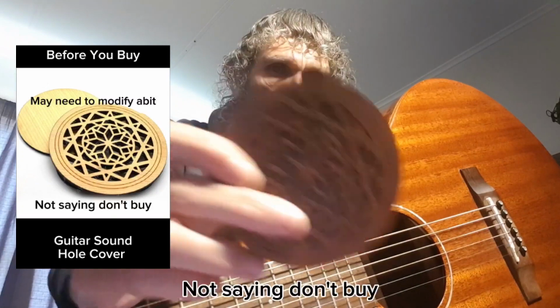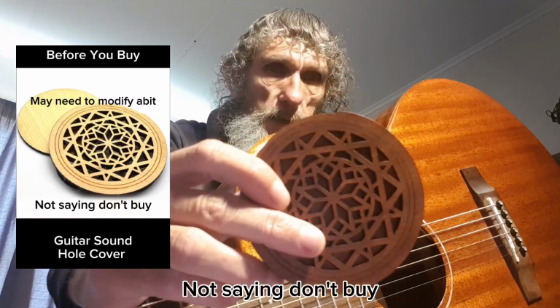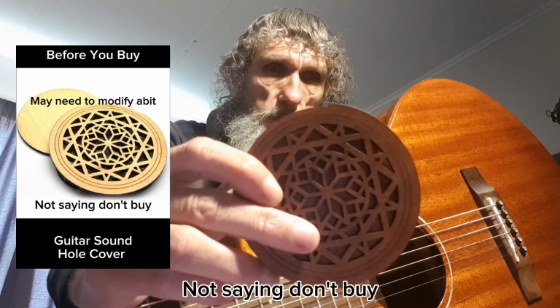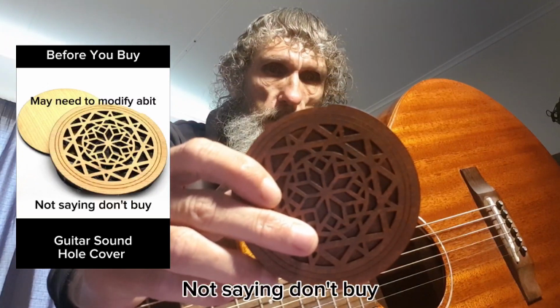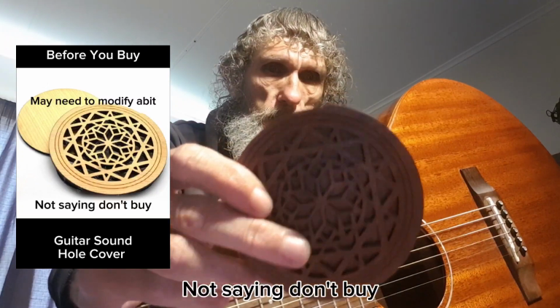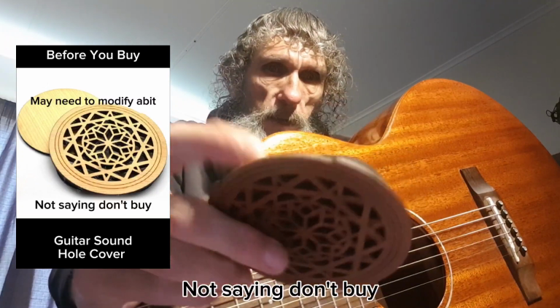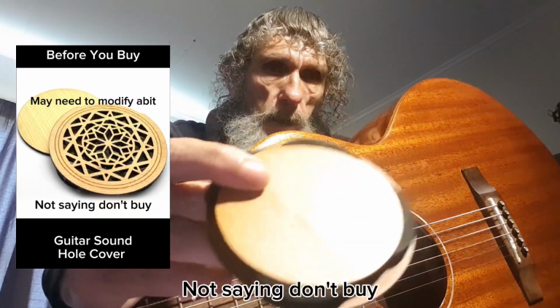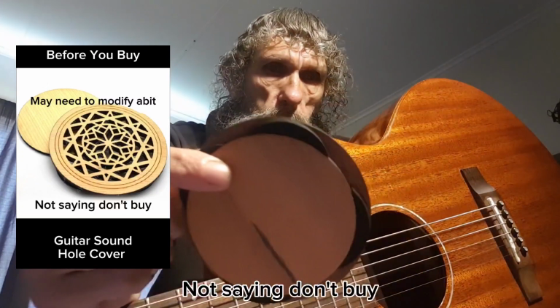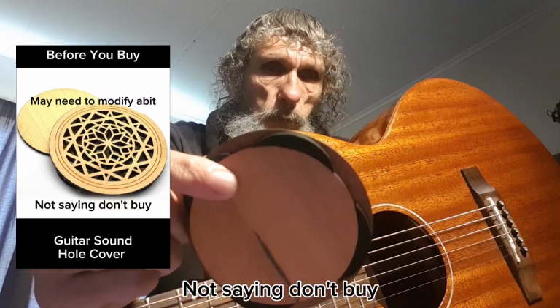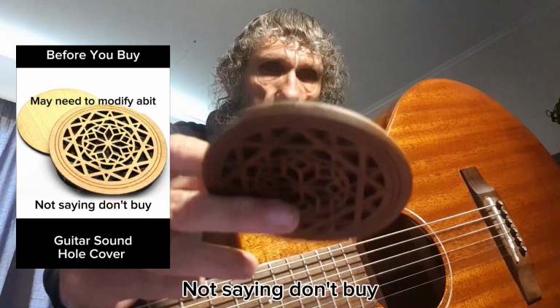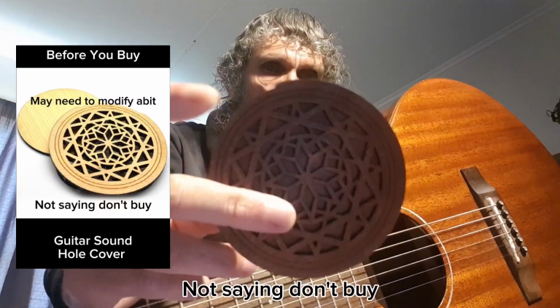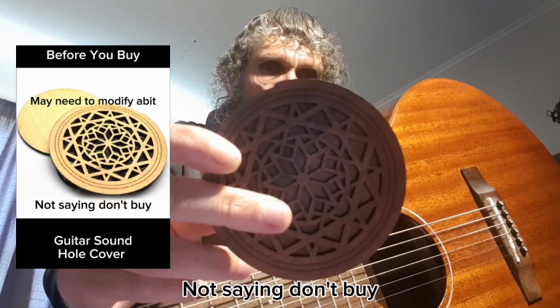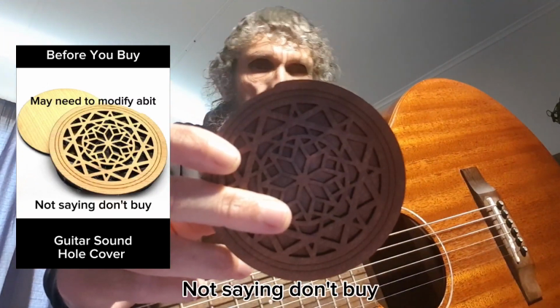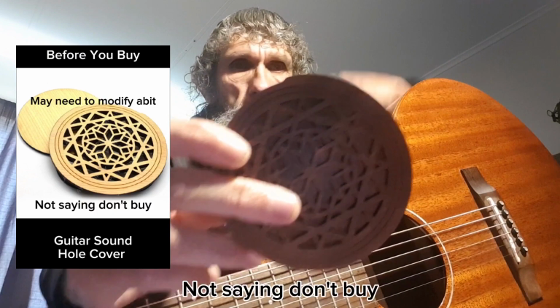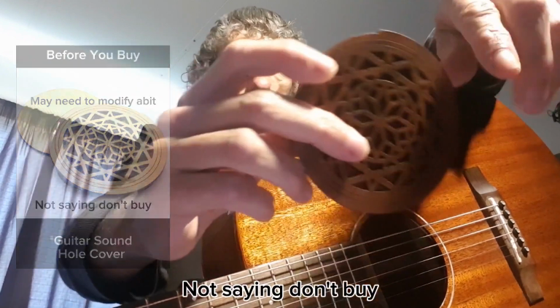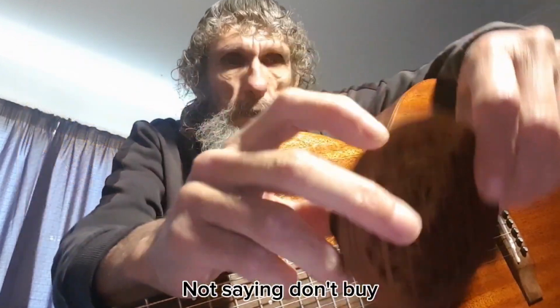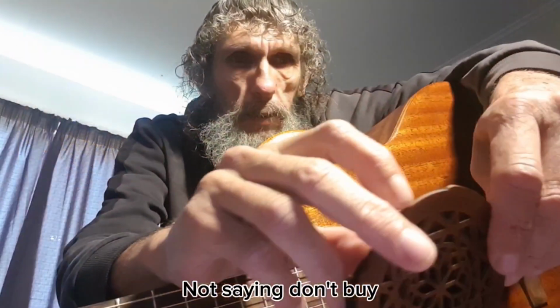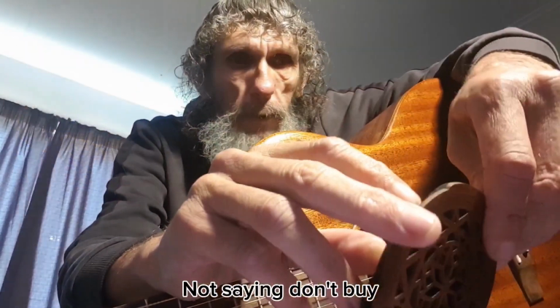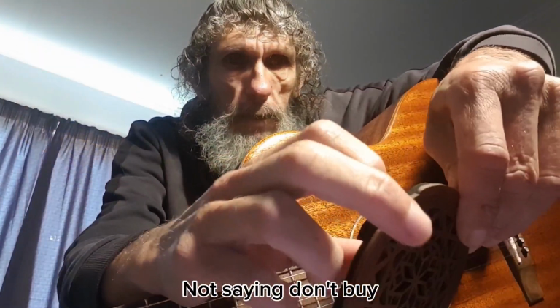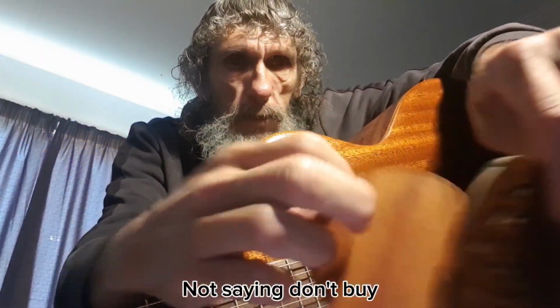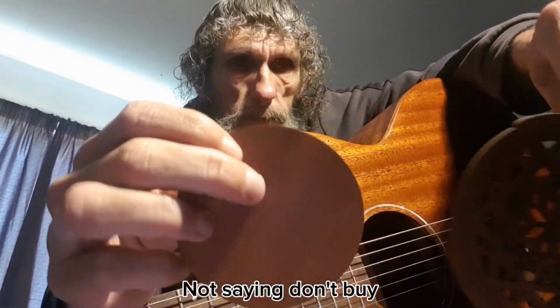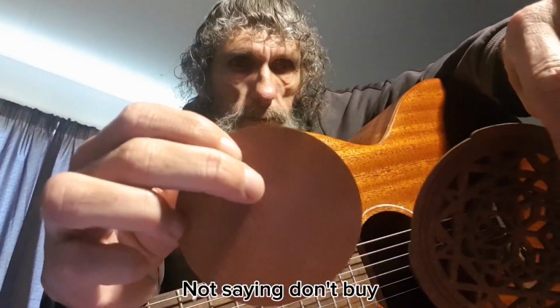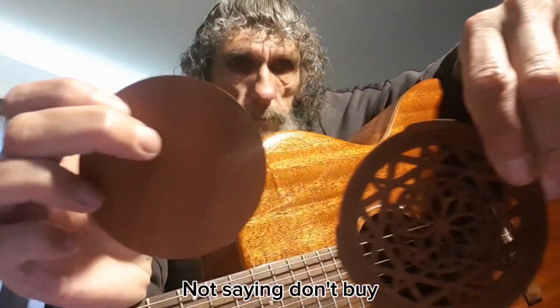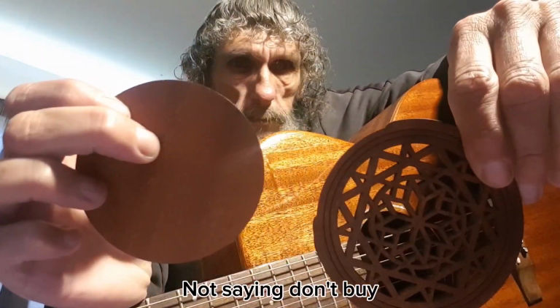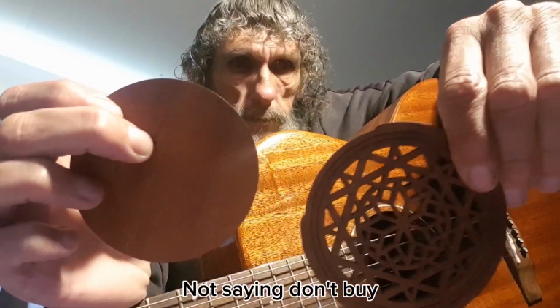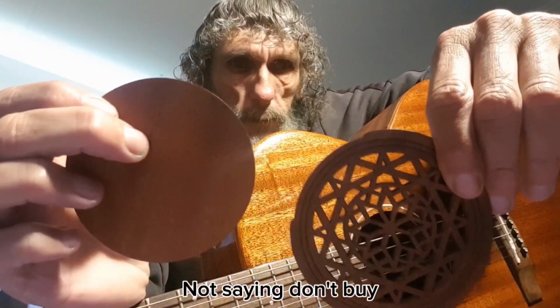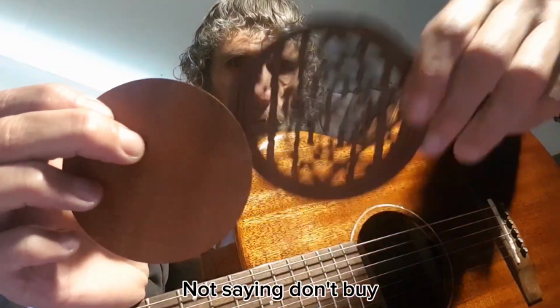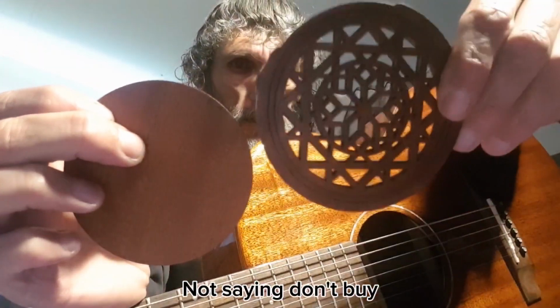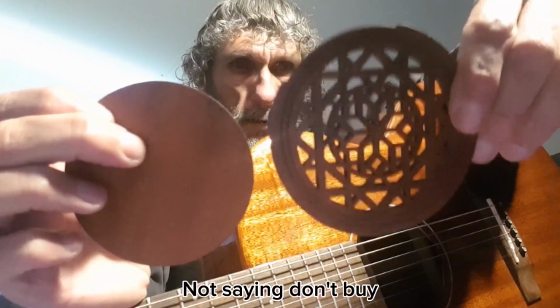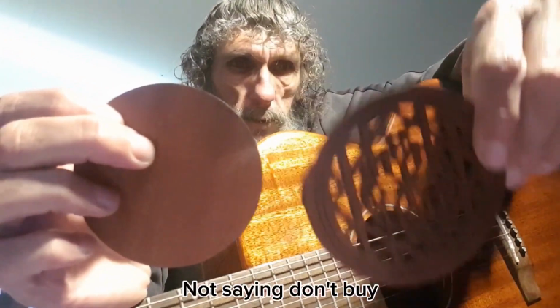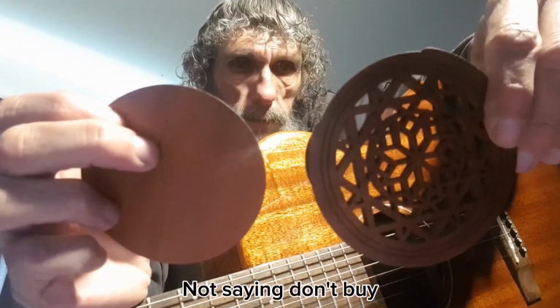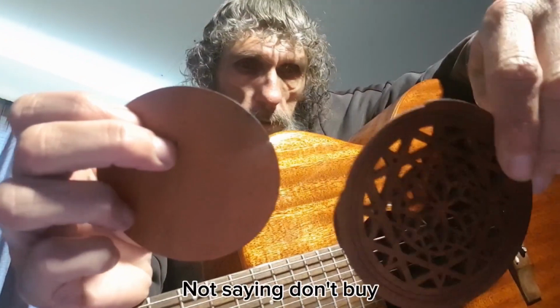Got me this thing — a cool sound hole cover. I have more of a reason for it, I'll explain that shortly. It has a back that comes off, so you get a nice look too if you want.